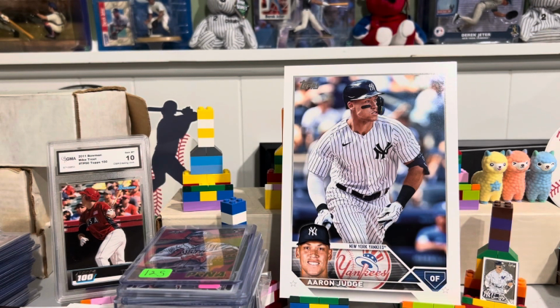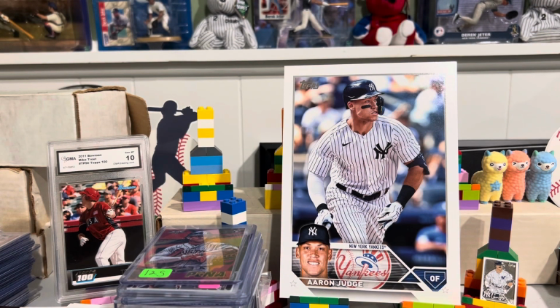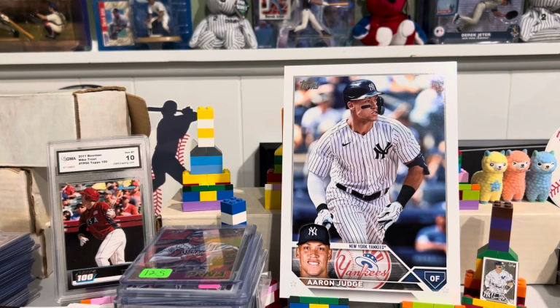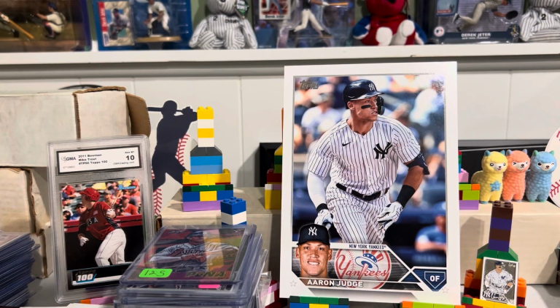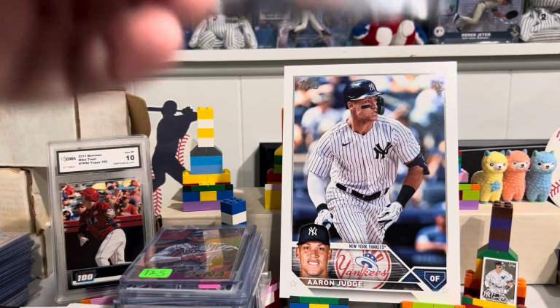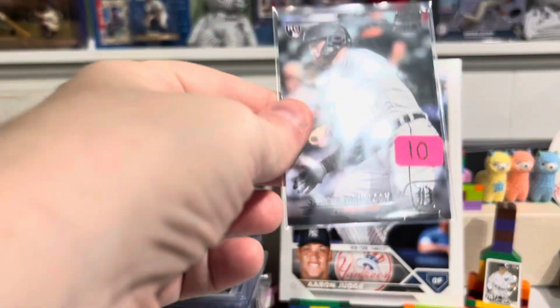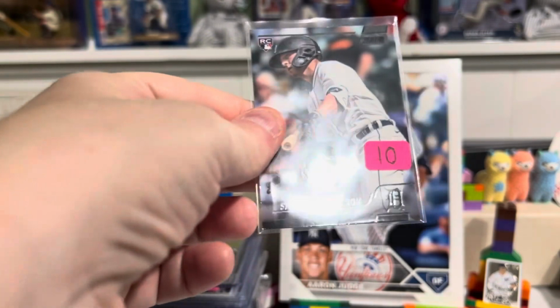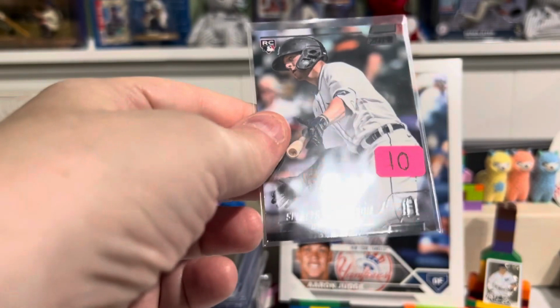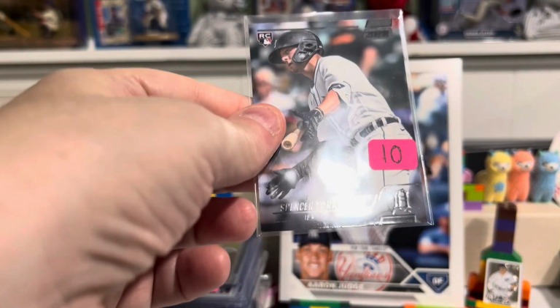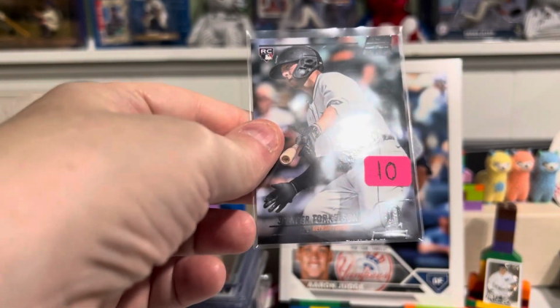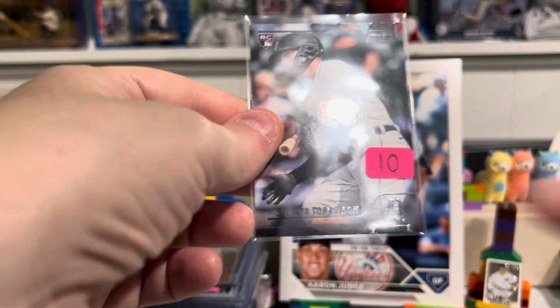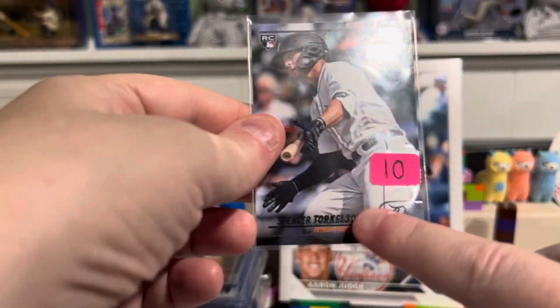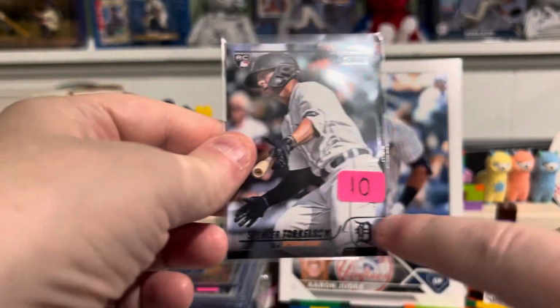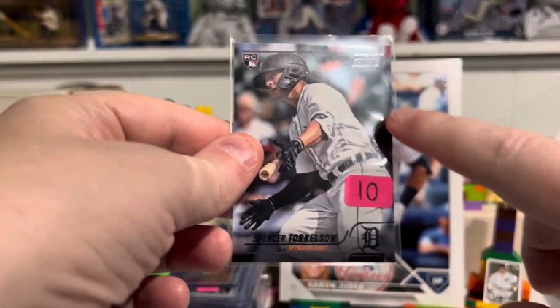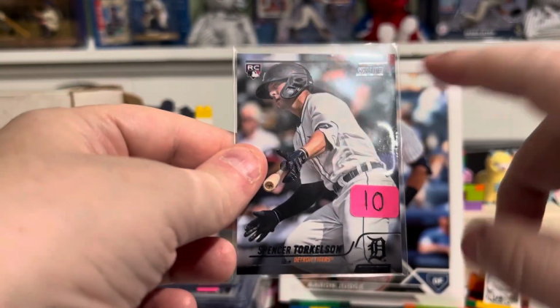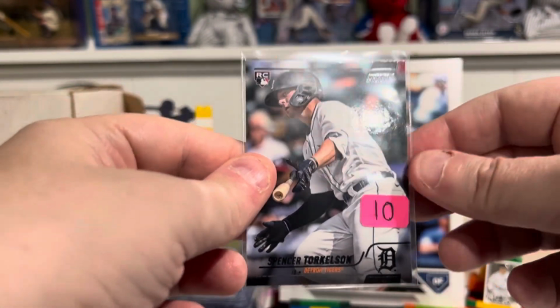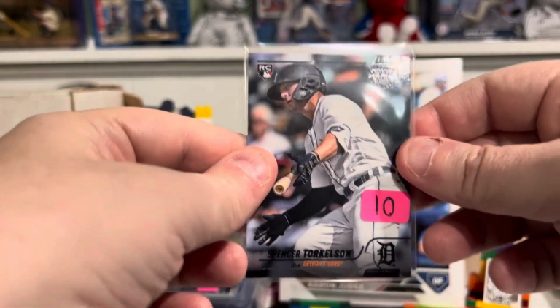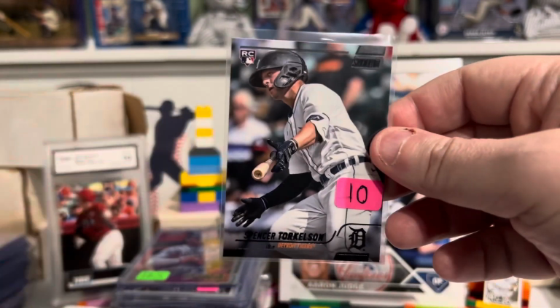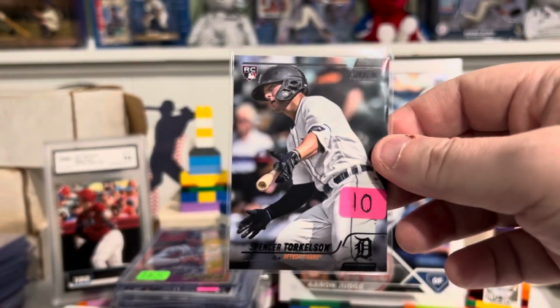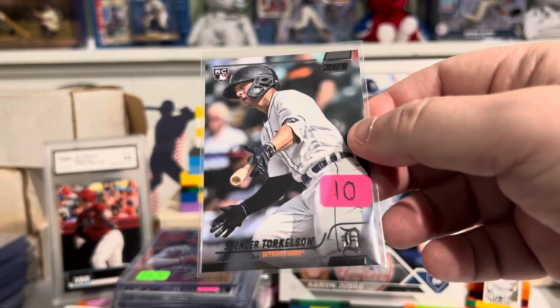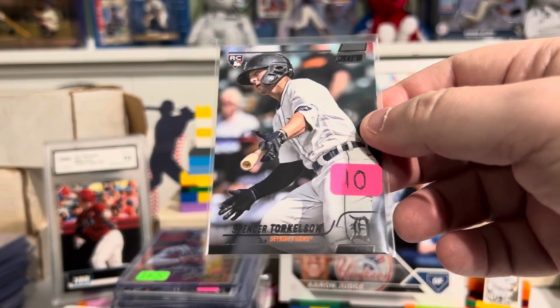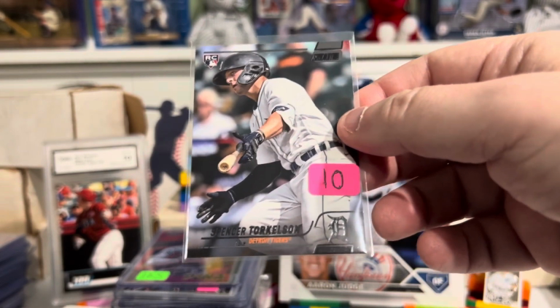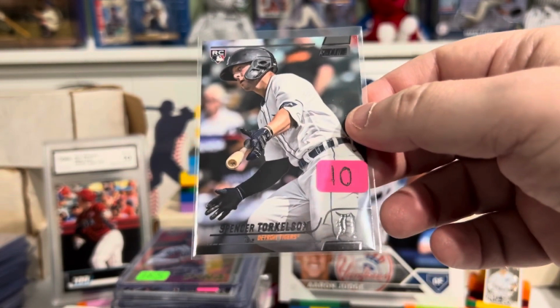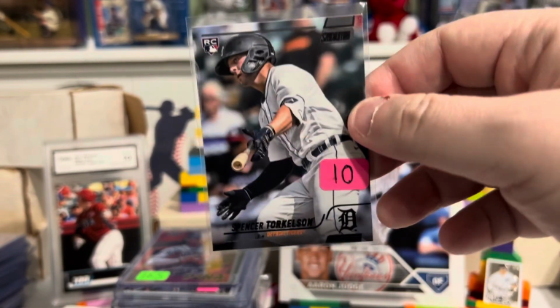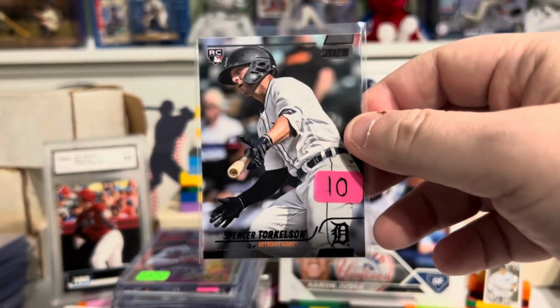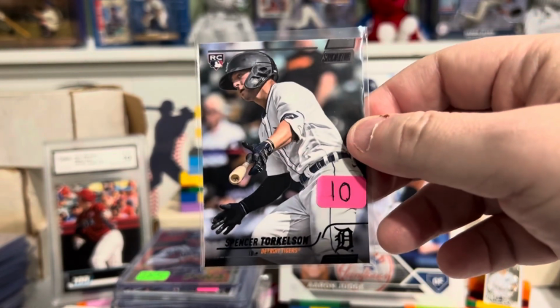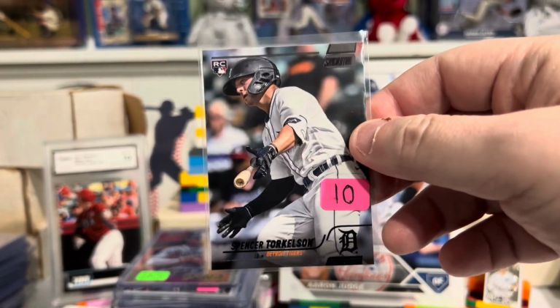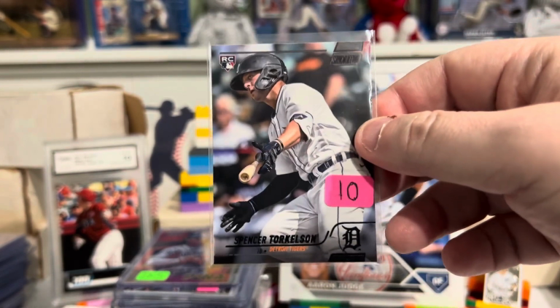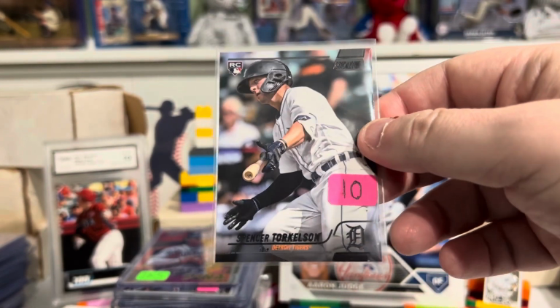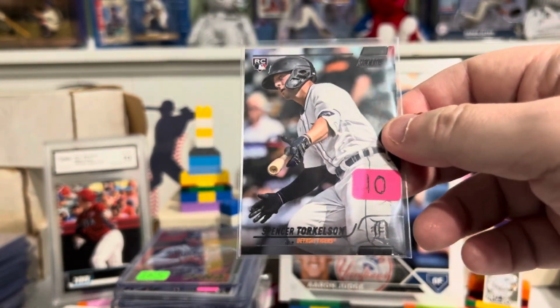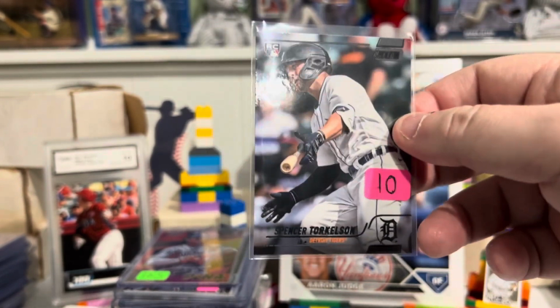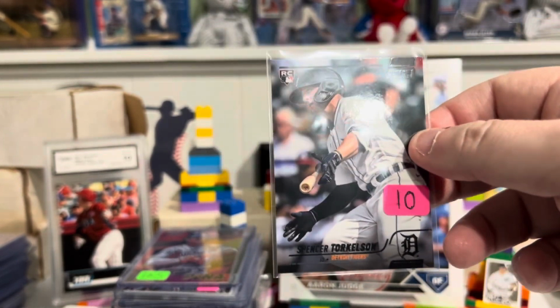This is a Spencer Torkelson rookie from Stadium Club, but it is the black — that's the harder one to get. There's silver, red, and black. So that's the black.